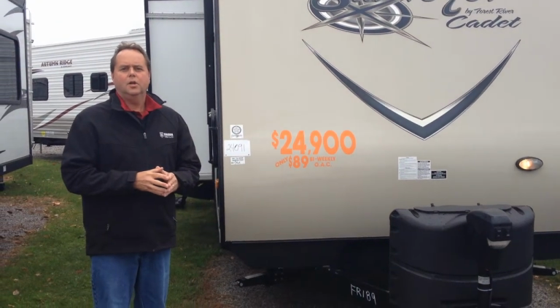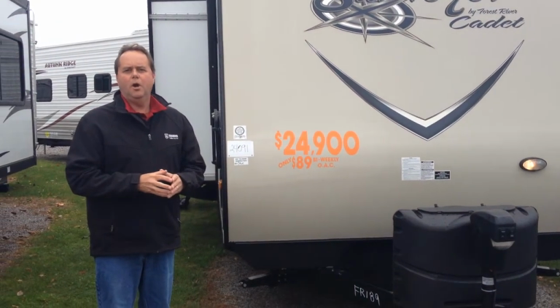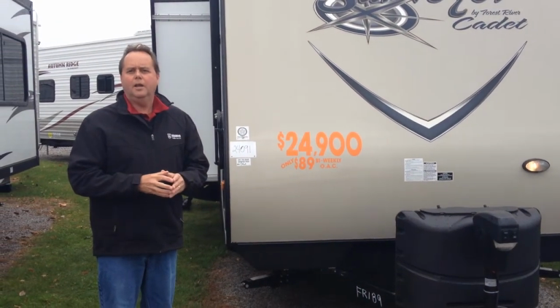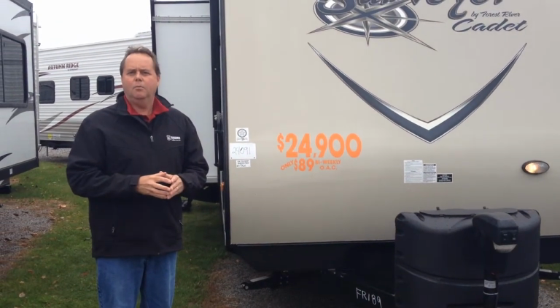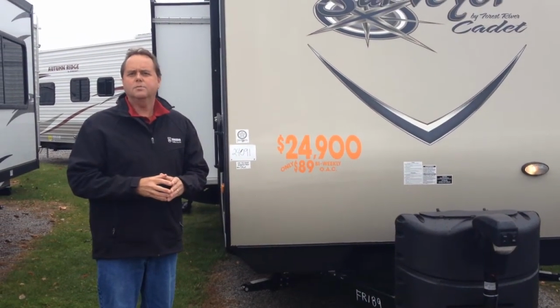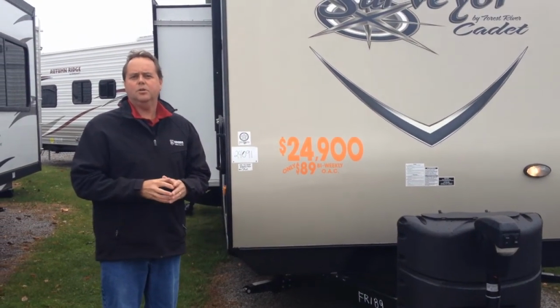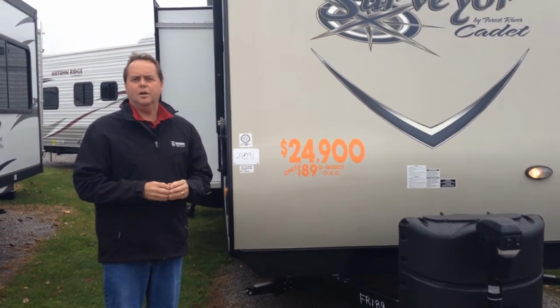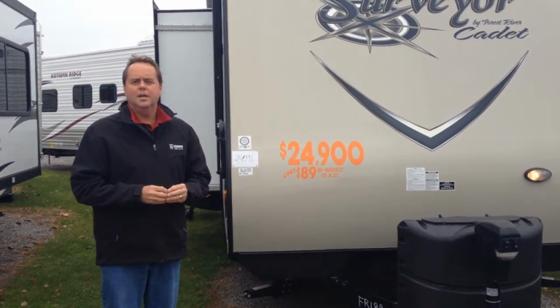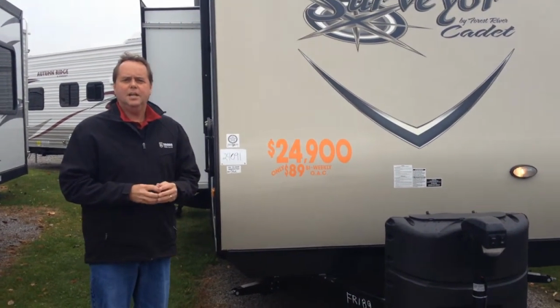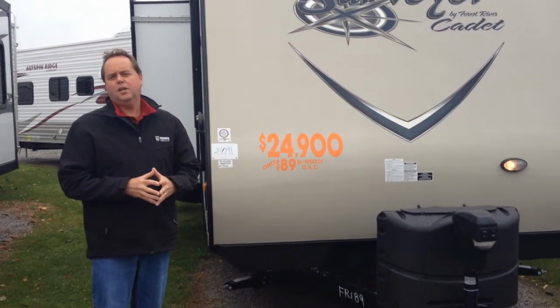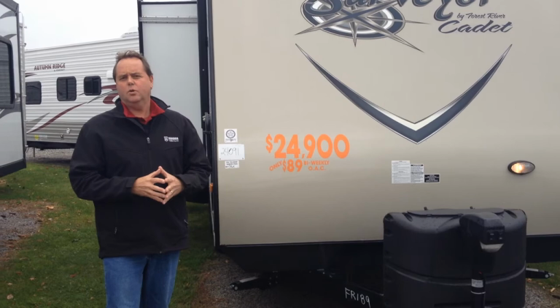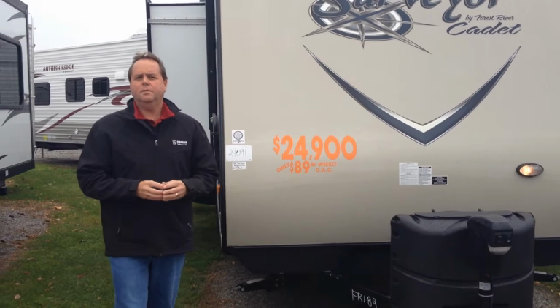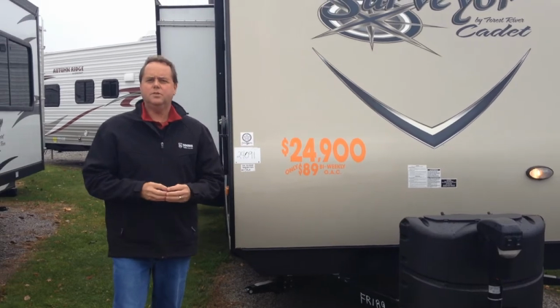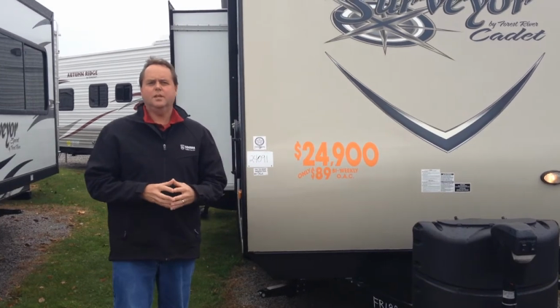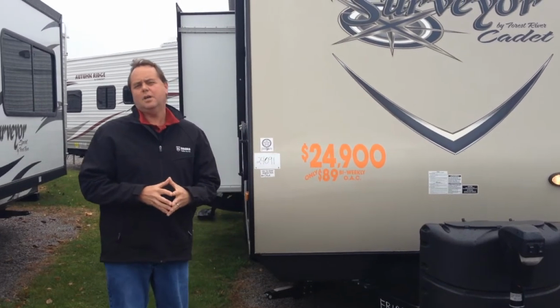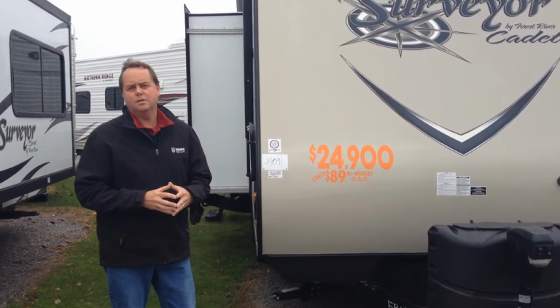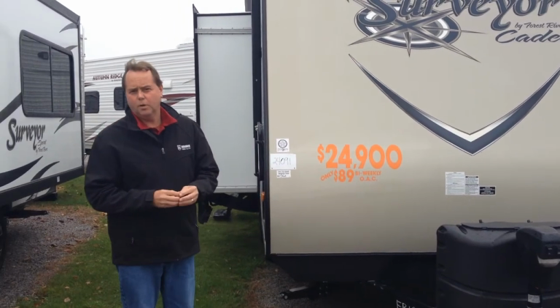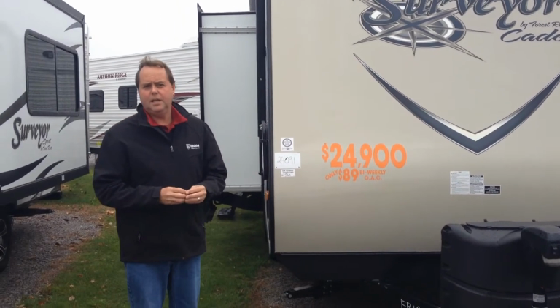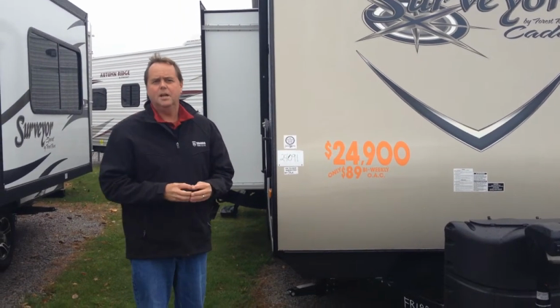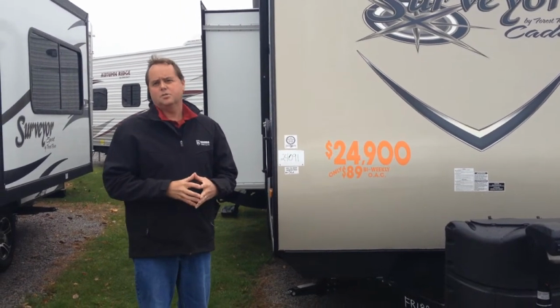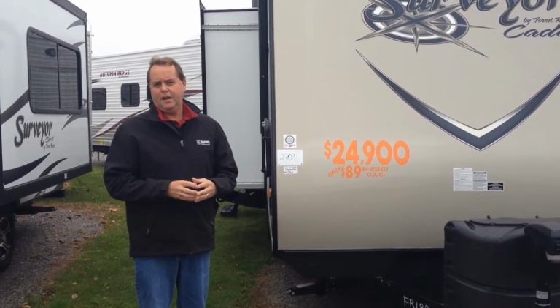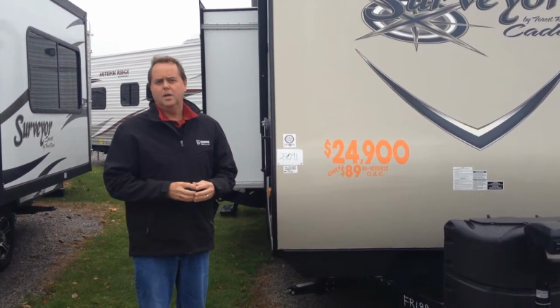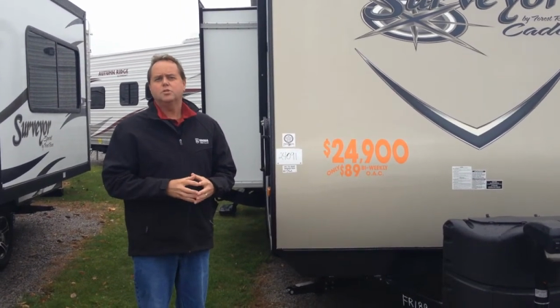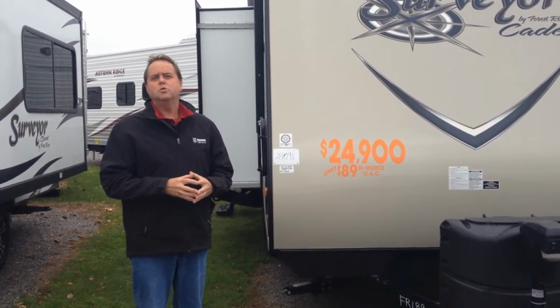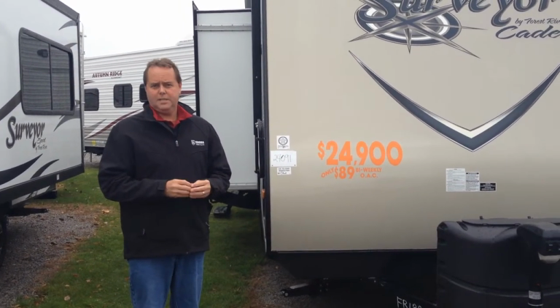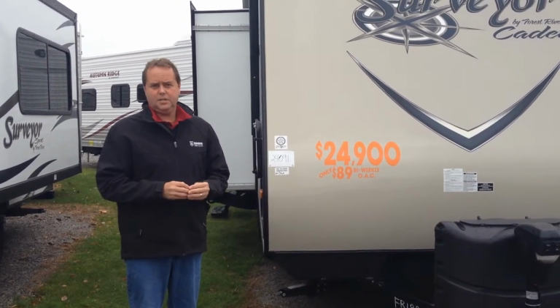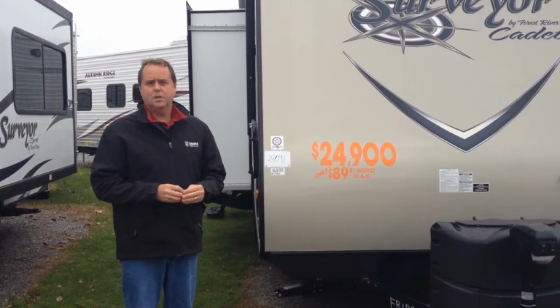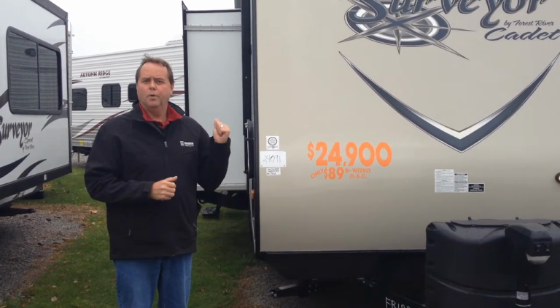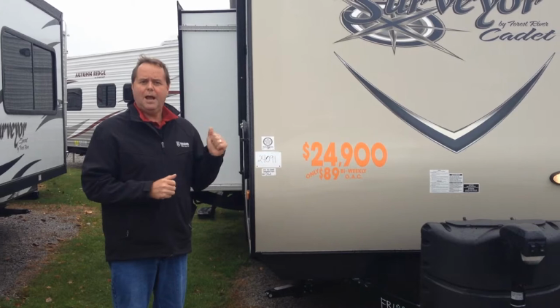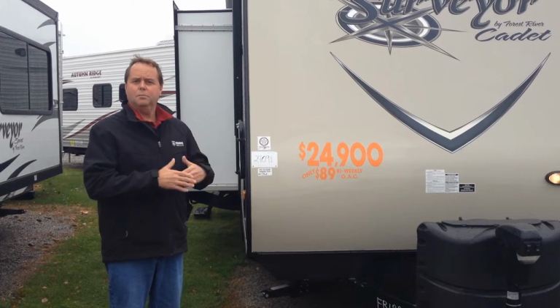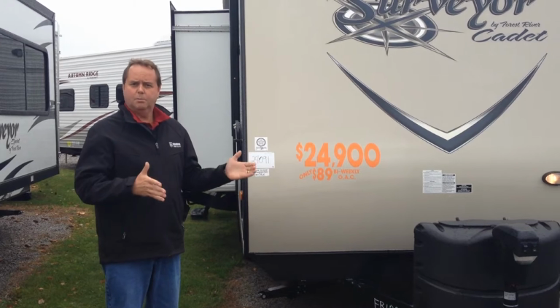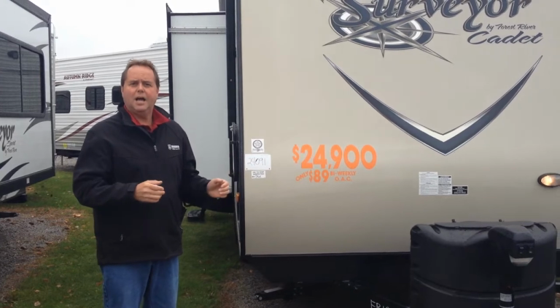Good morning and welcome to Niagara Trailers. Today I'd like to show you some of the features of the 2014 Surveyor 226 Rear Bathroom Double Slide.